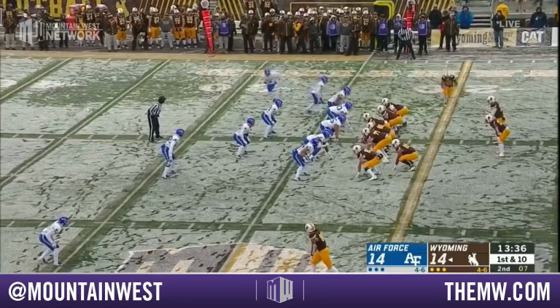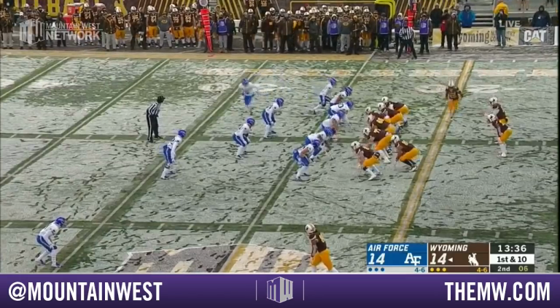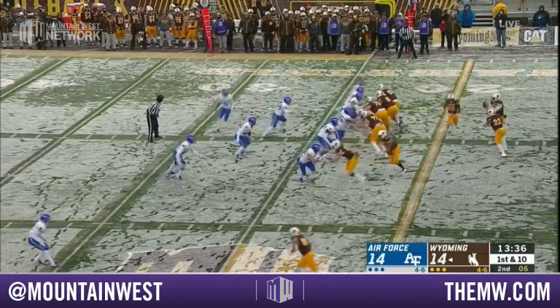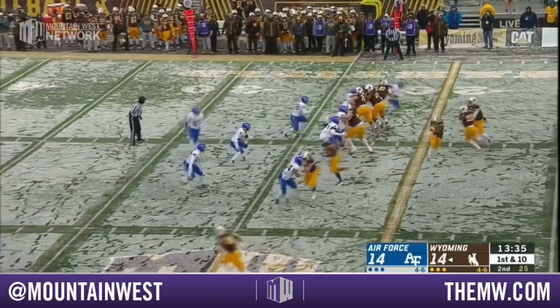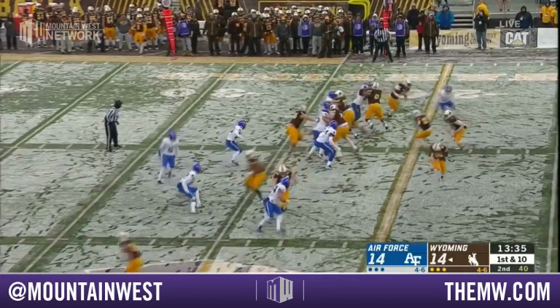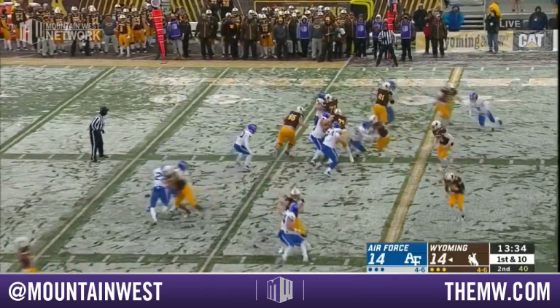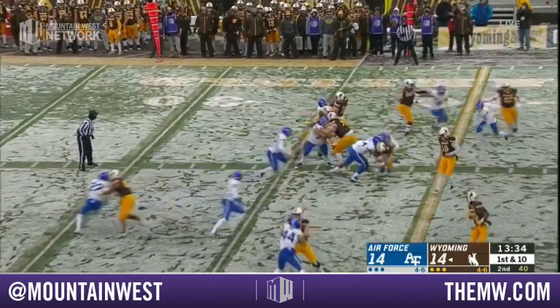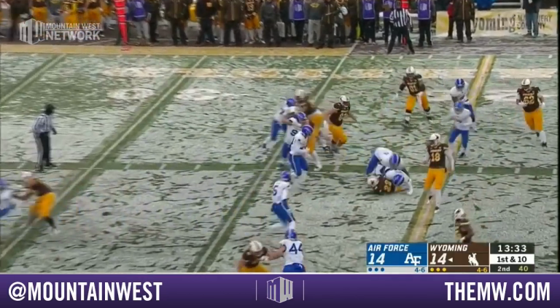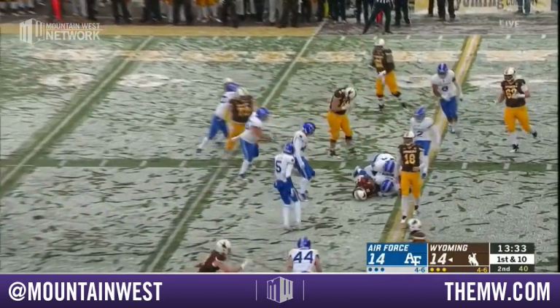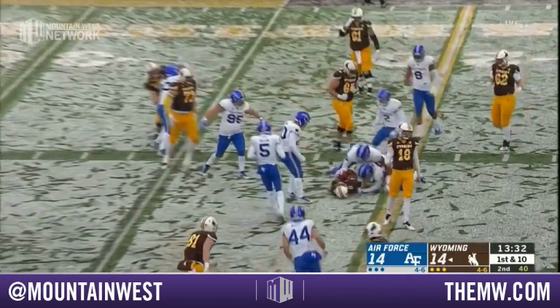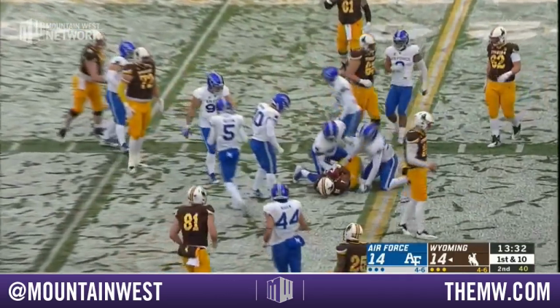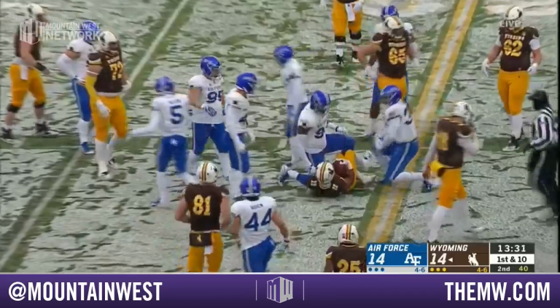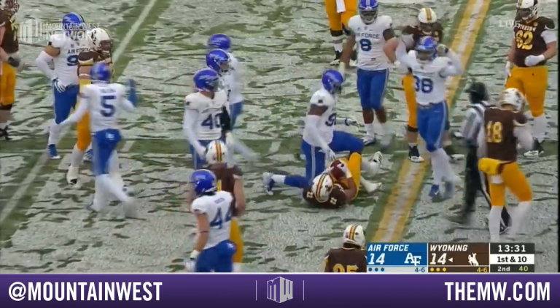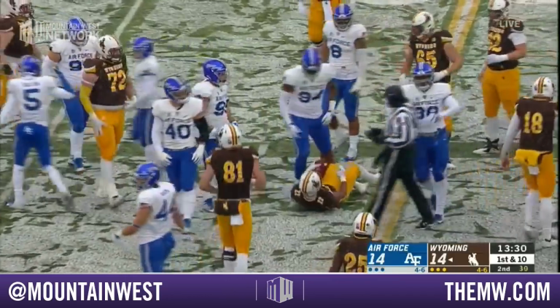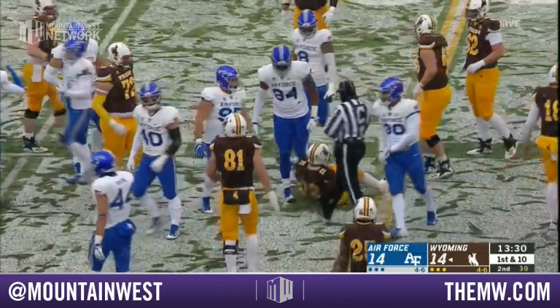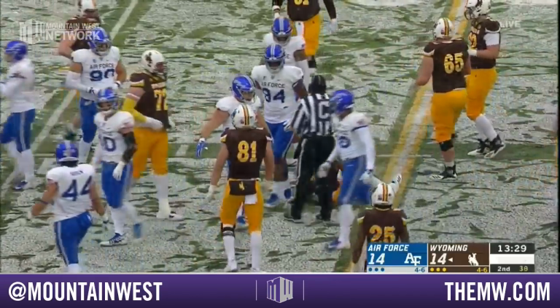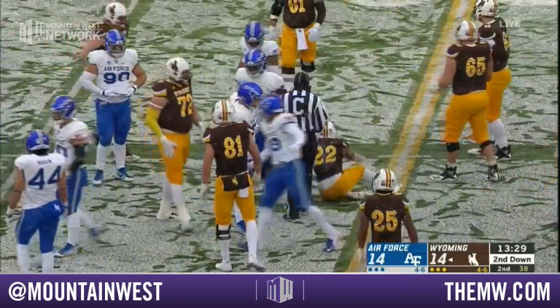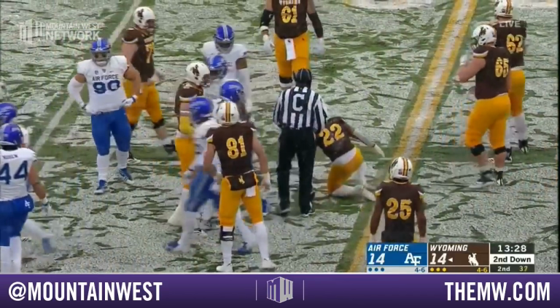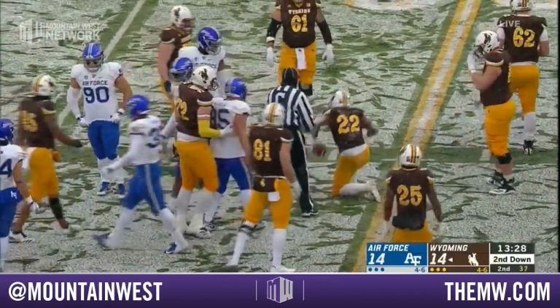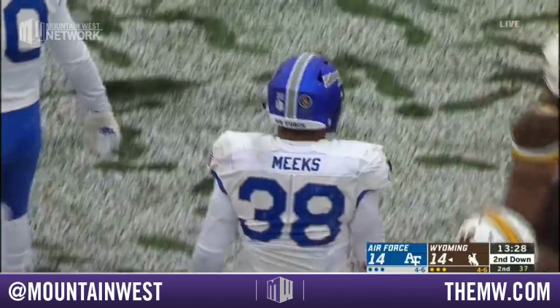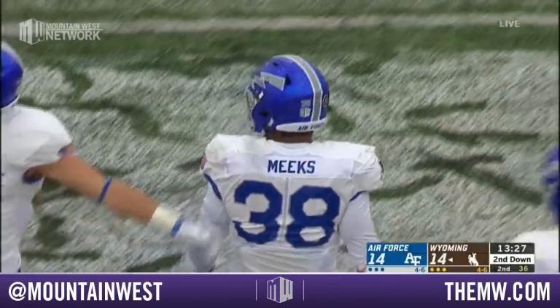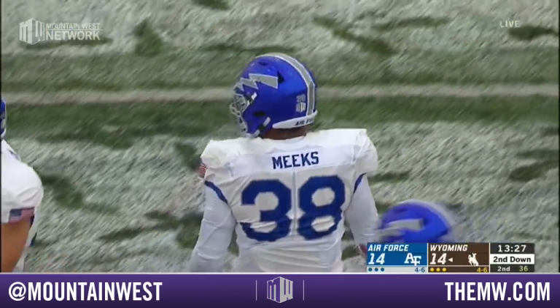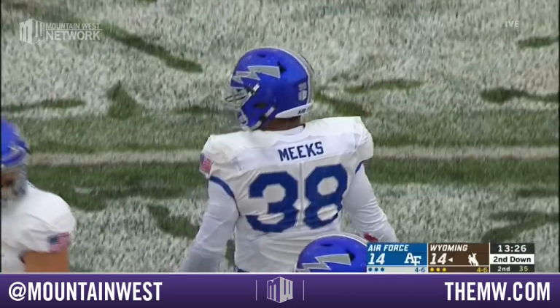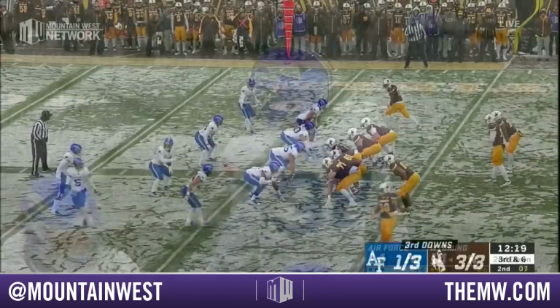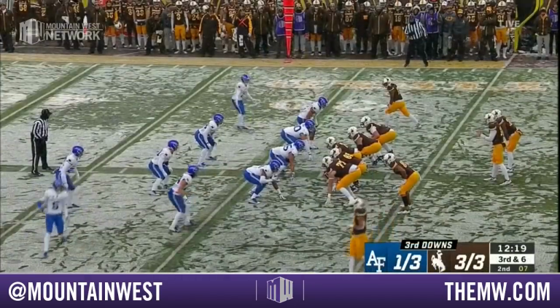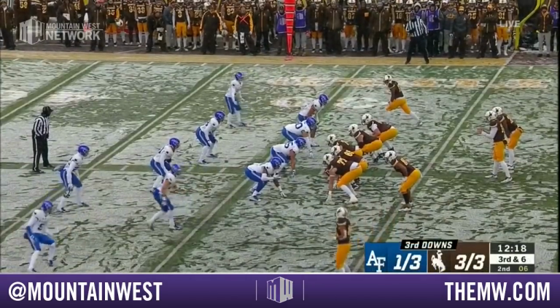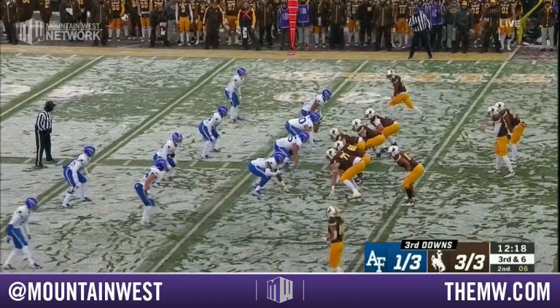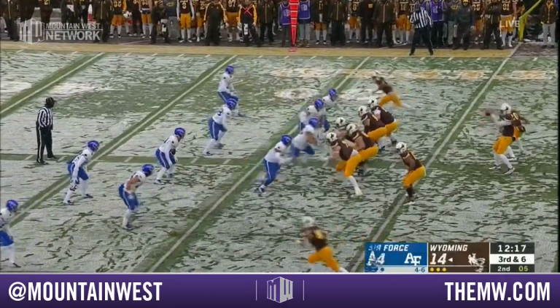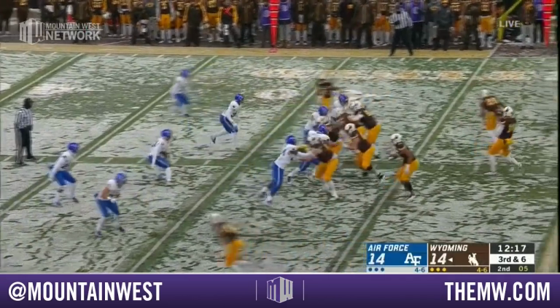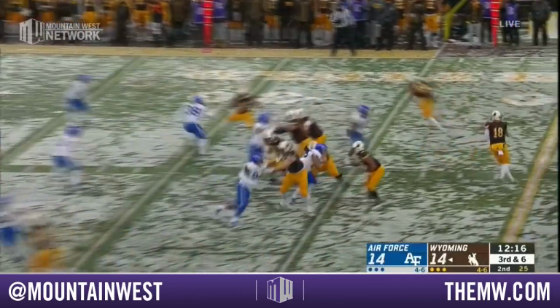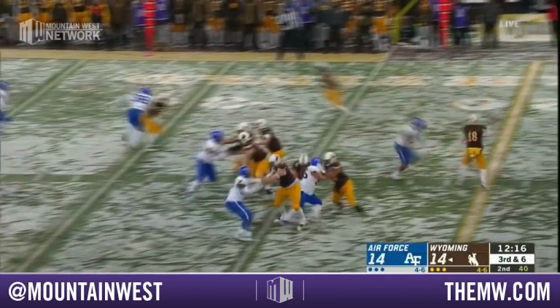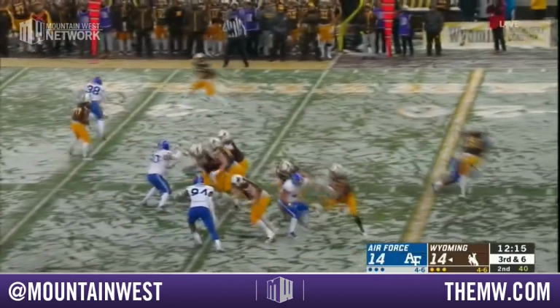Elmin starts possession number three from the 23-yard line — change of direction and there is nothing there. Good play by DeMonte Meeks — second time we've called his name. Can they make it four for four? They have third and six.